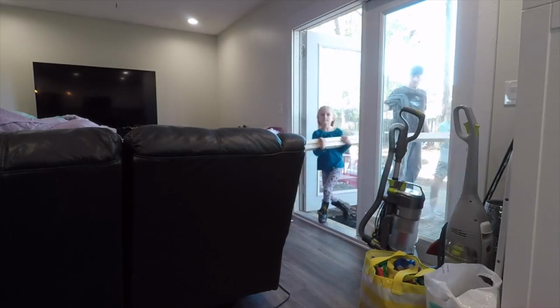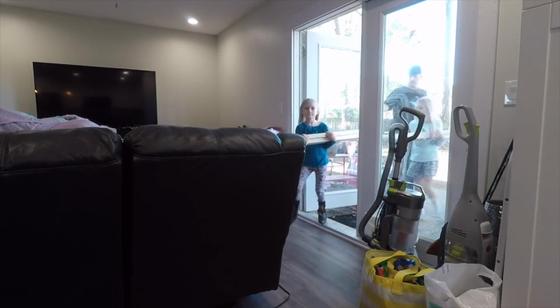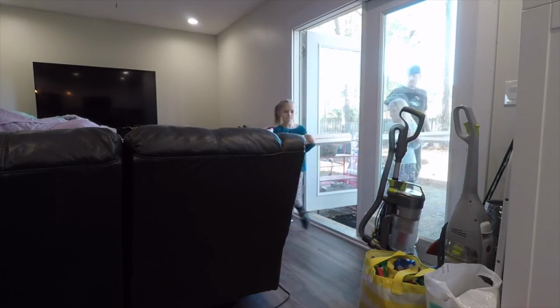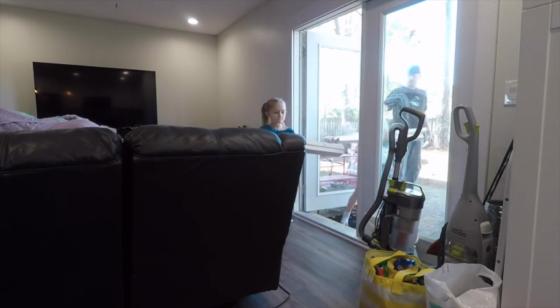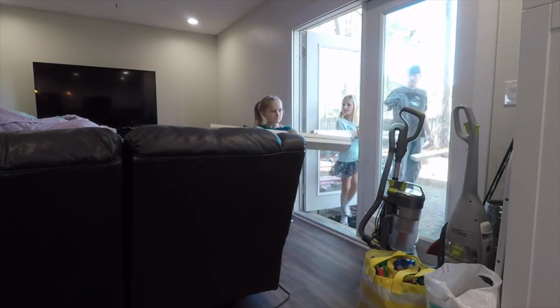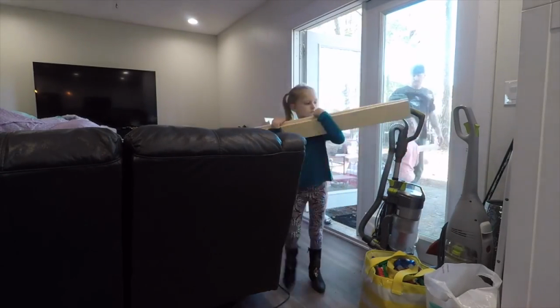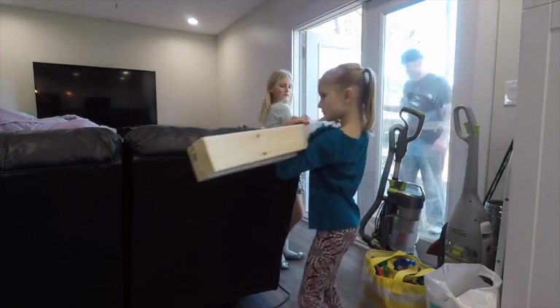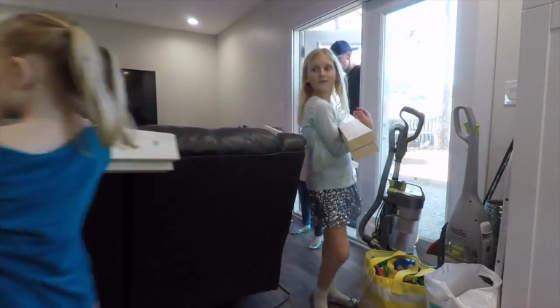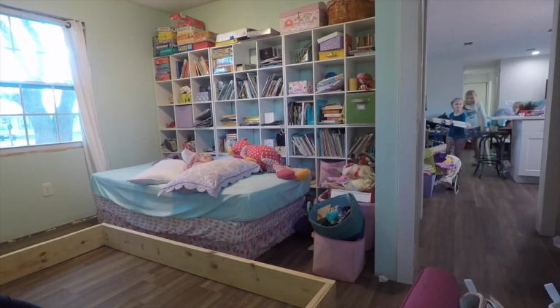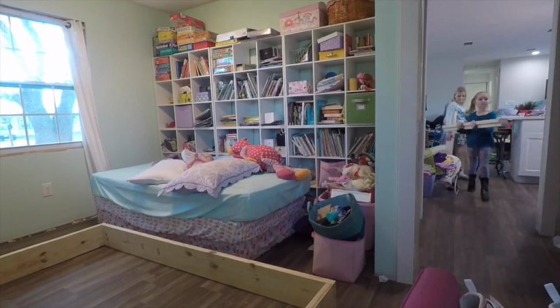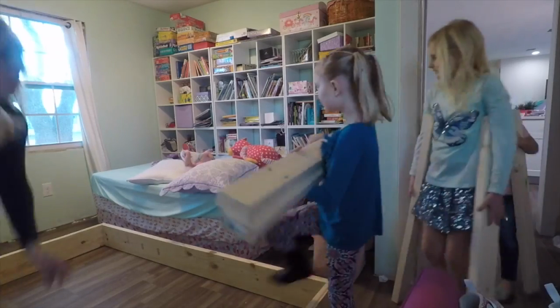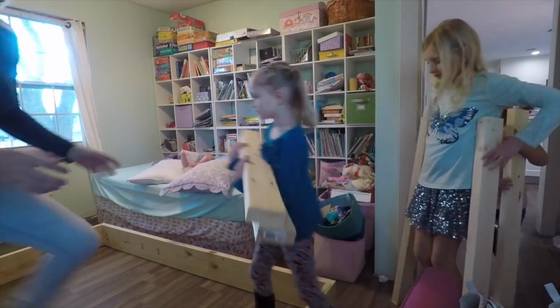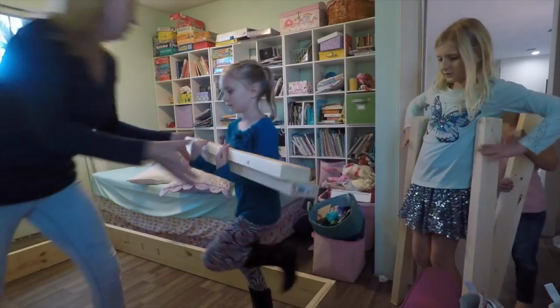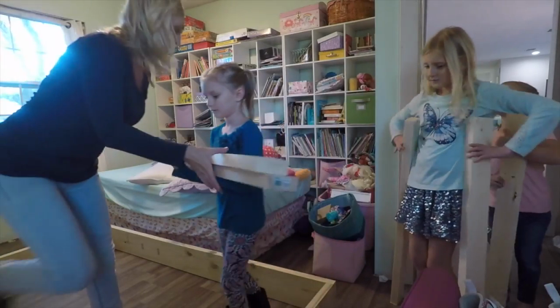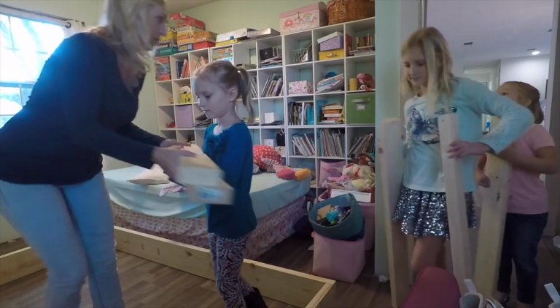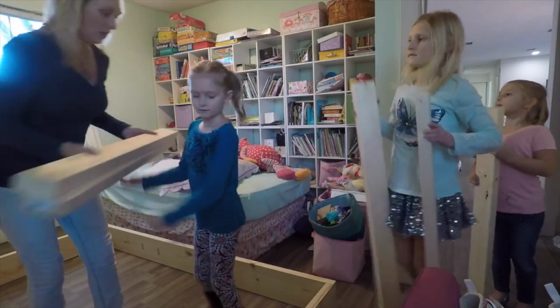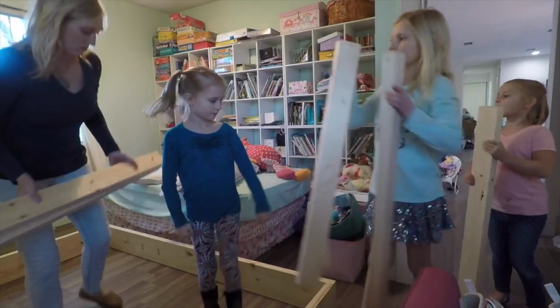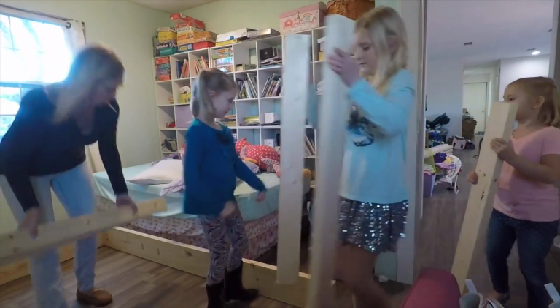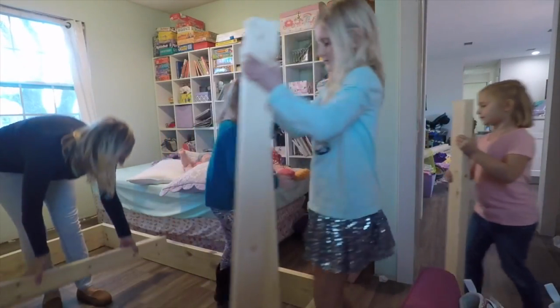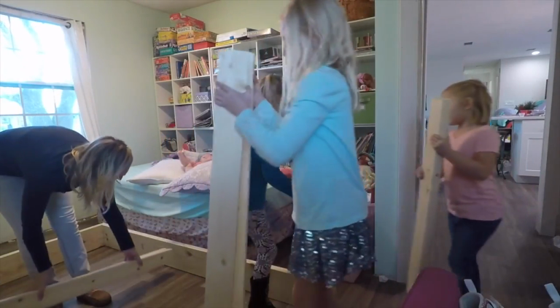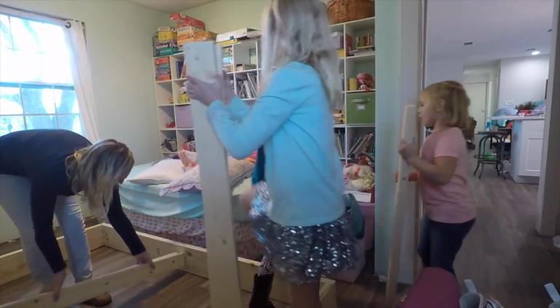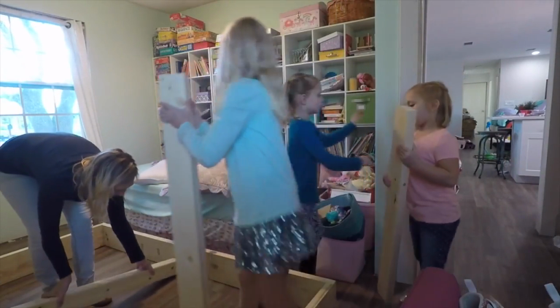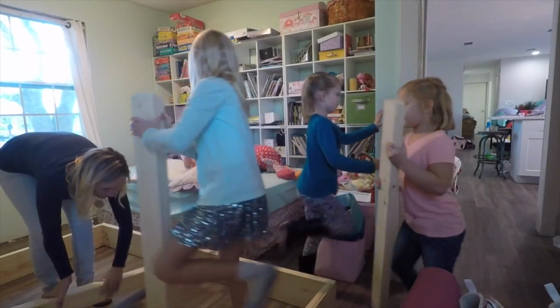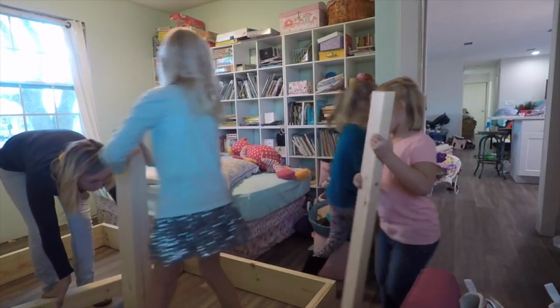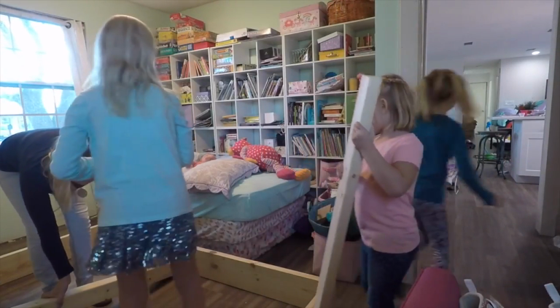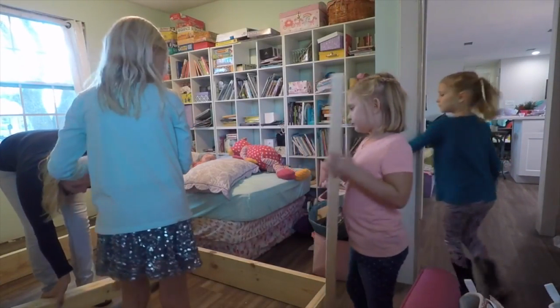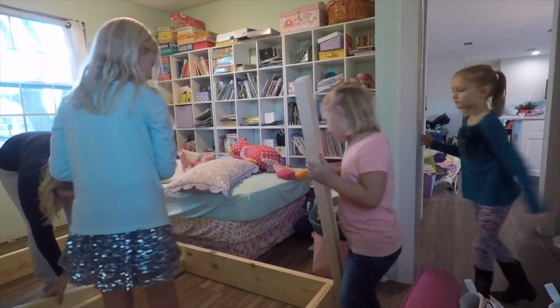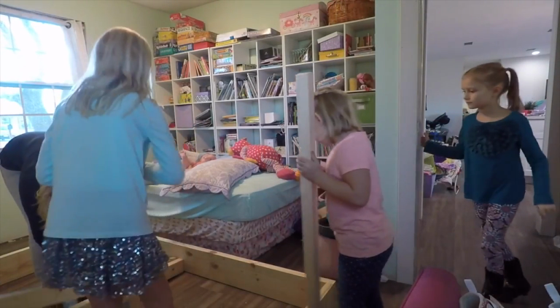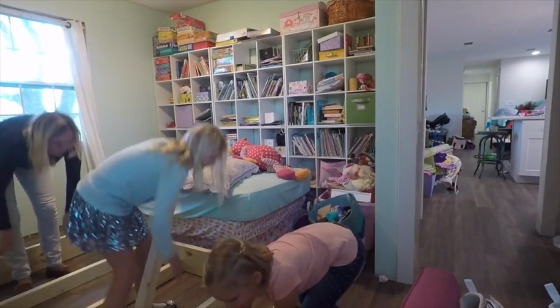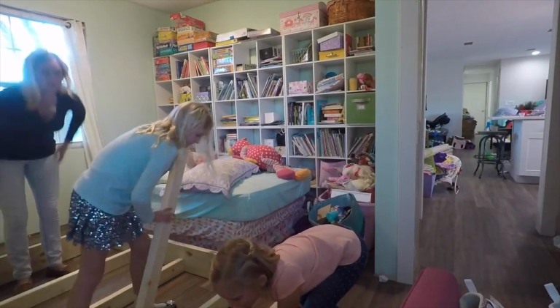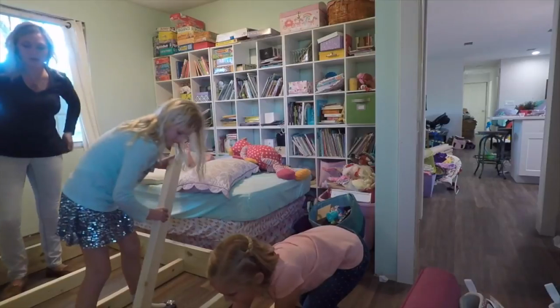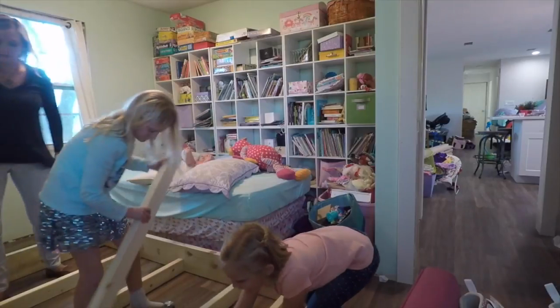I need my boards! Here you go, Mom. One, two, one, right in the end. Good, Lexi.